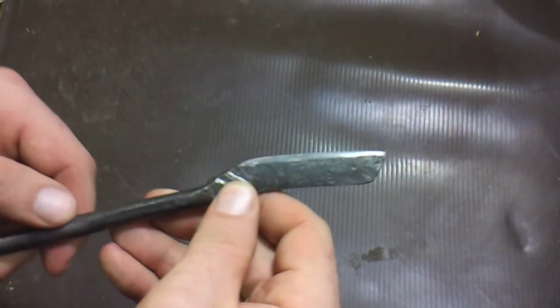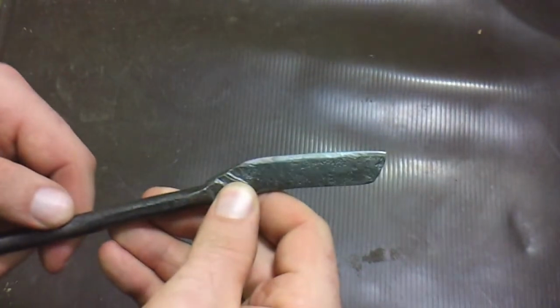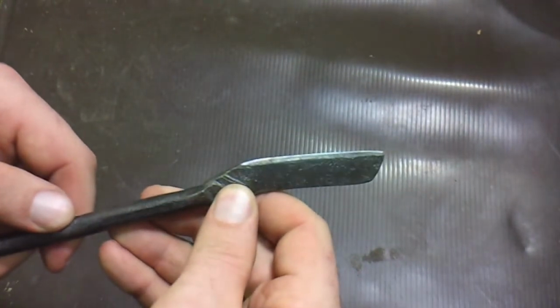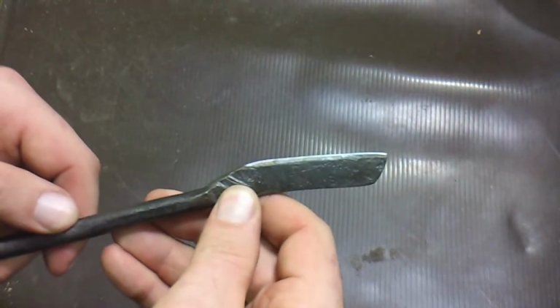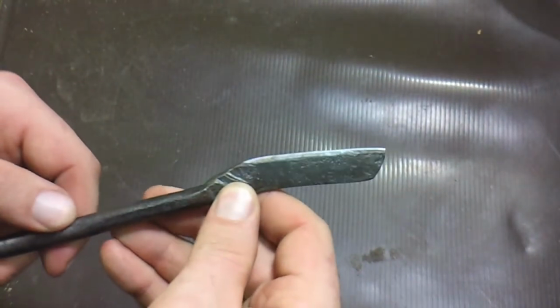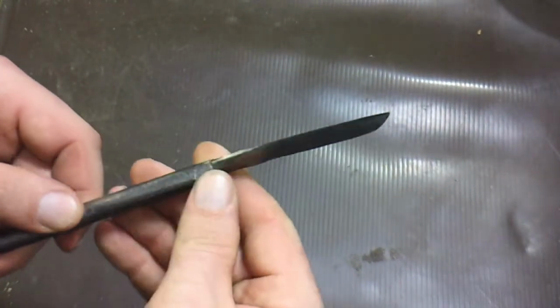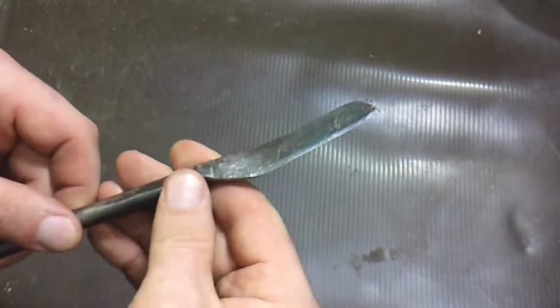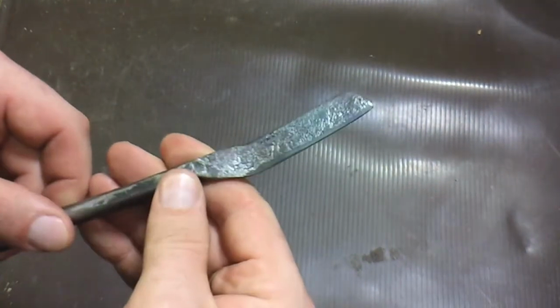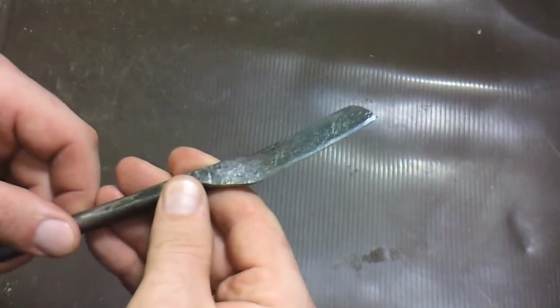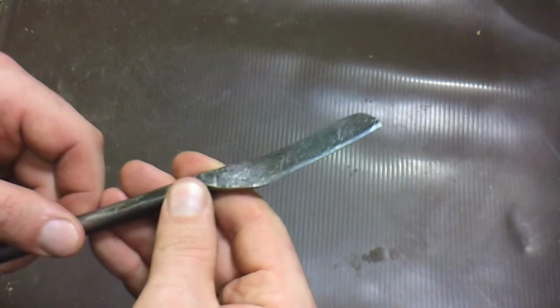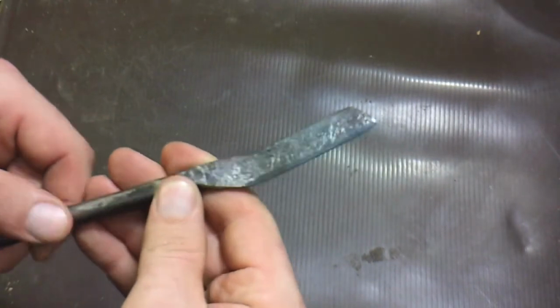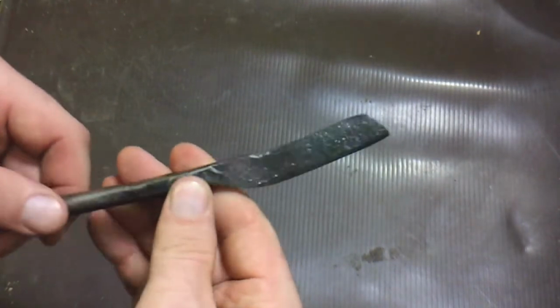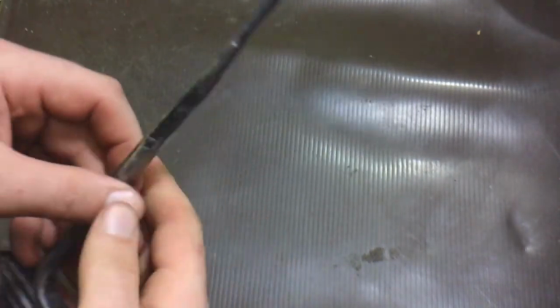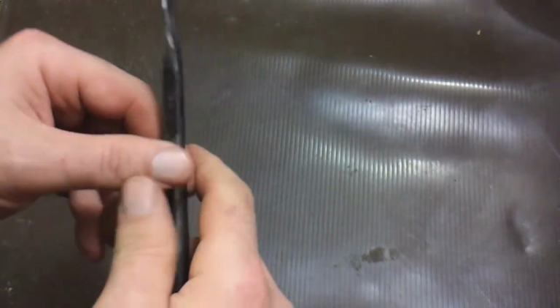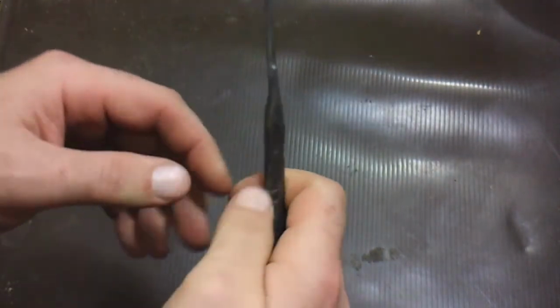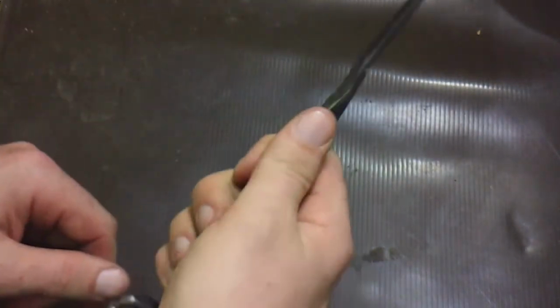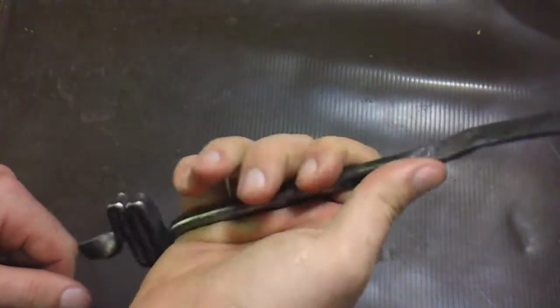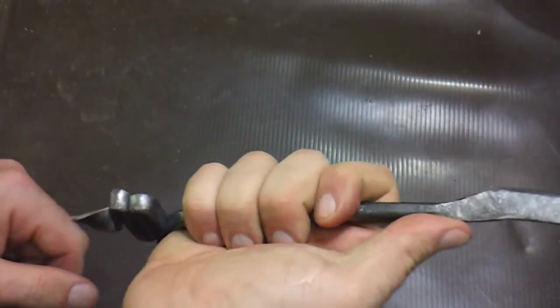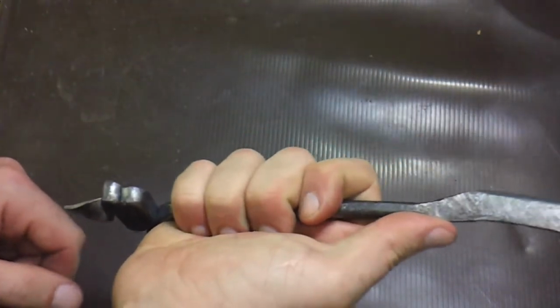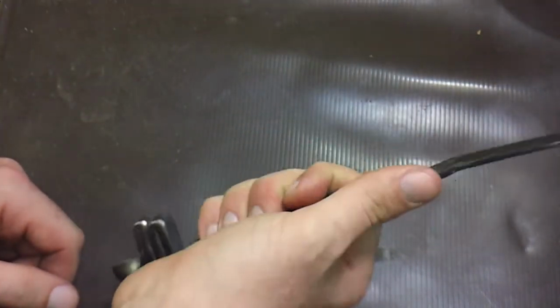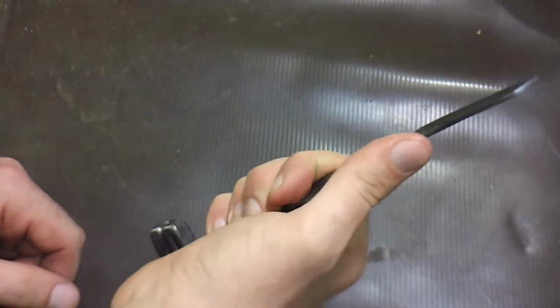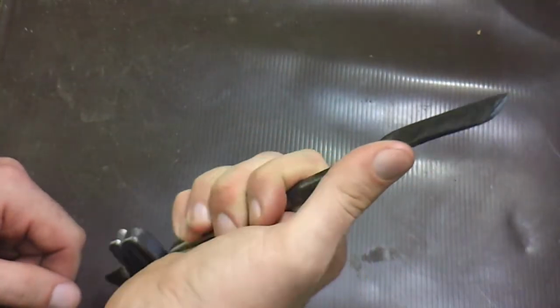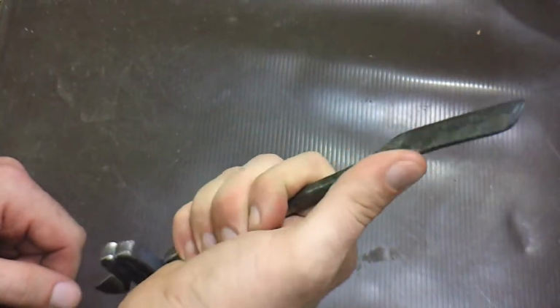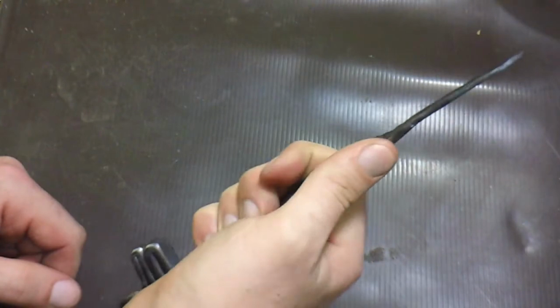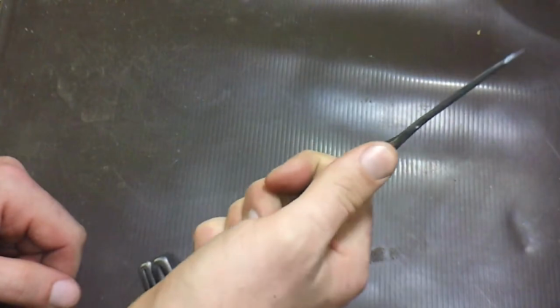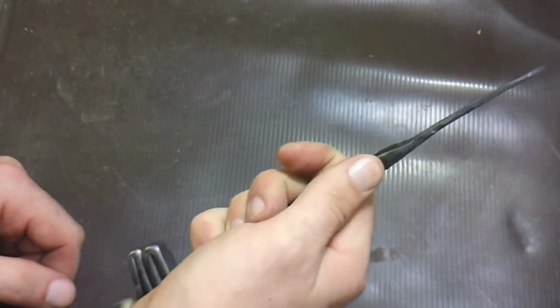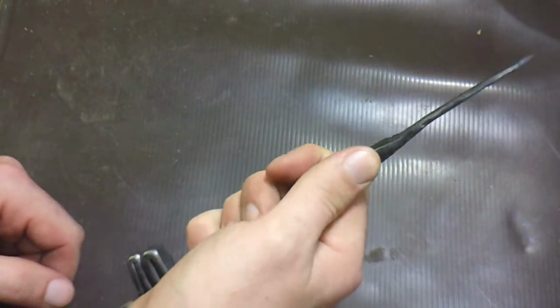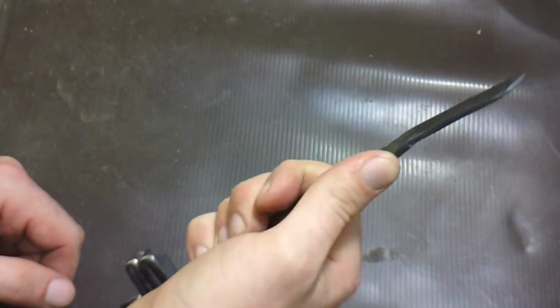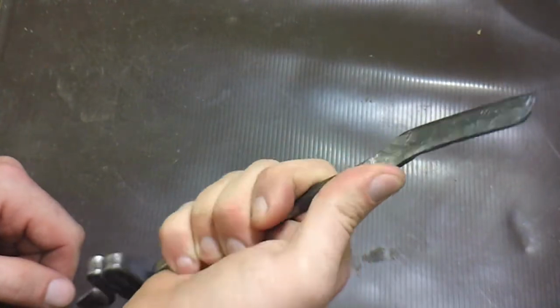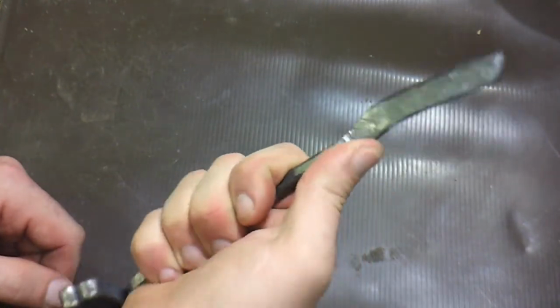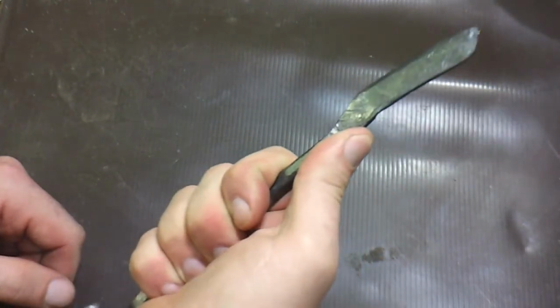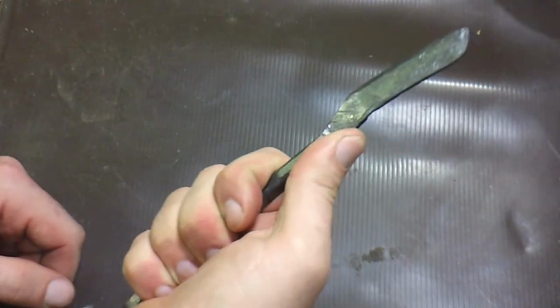I did put a bit of a fine edge on this, and it's not a great edge or anything — you can kind of see it in the light. But like I said, it was just for practice. It fits well in your hand.